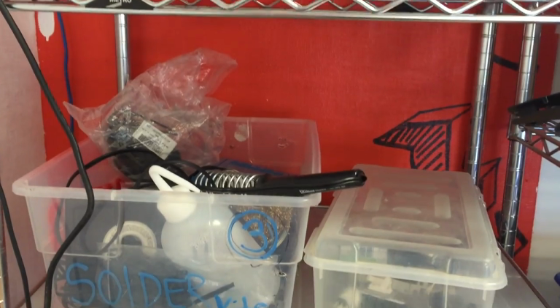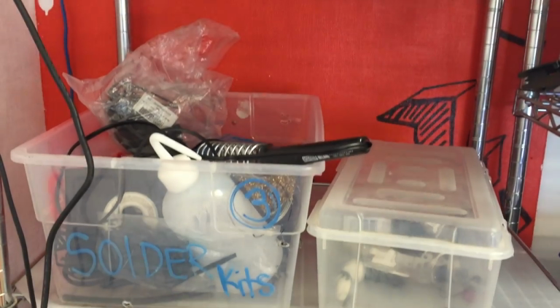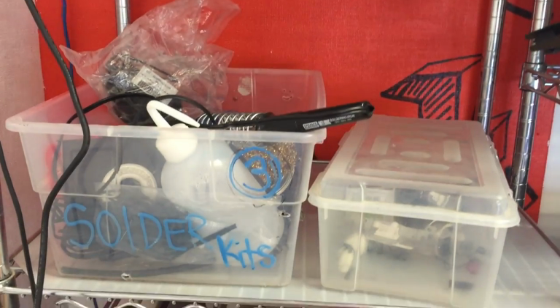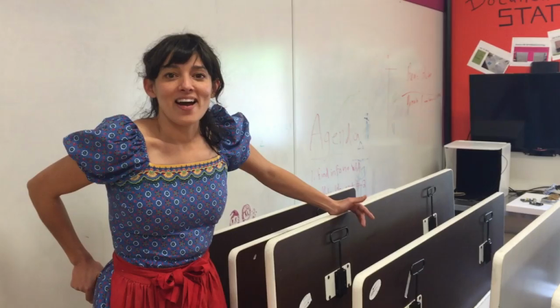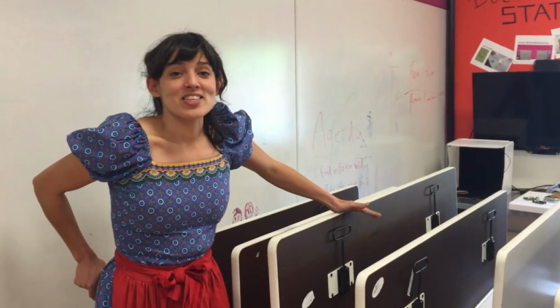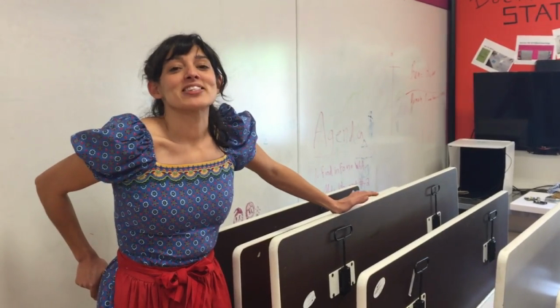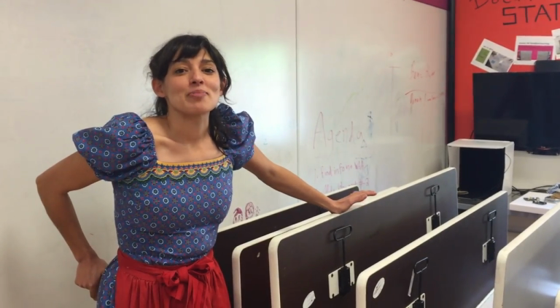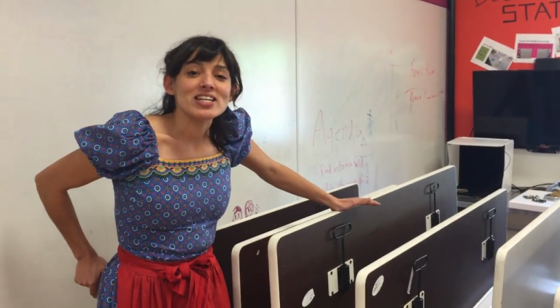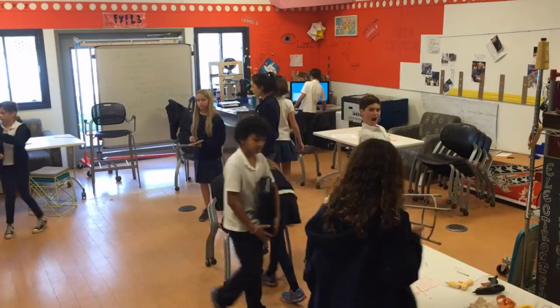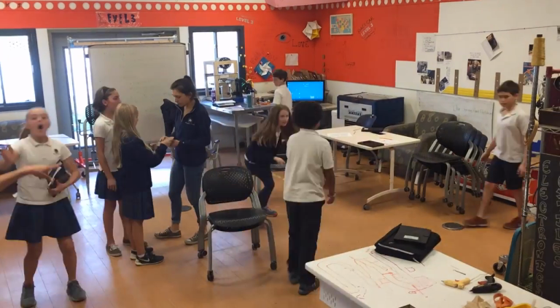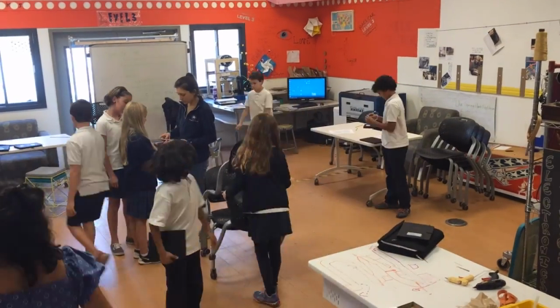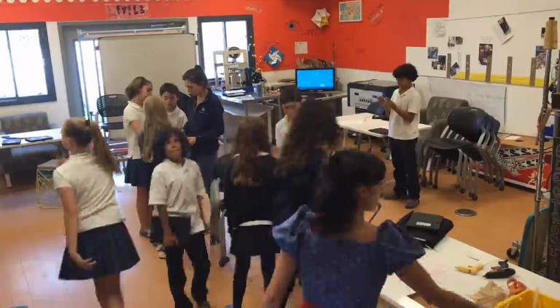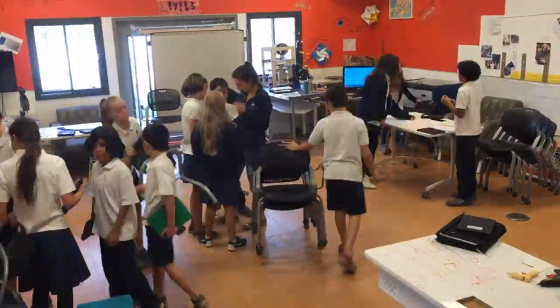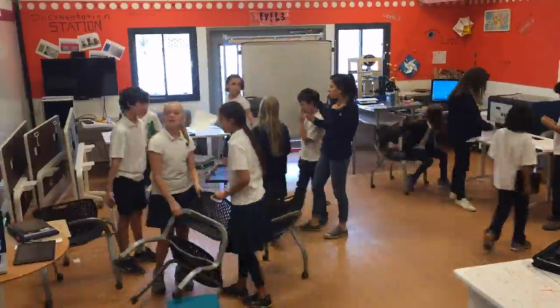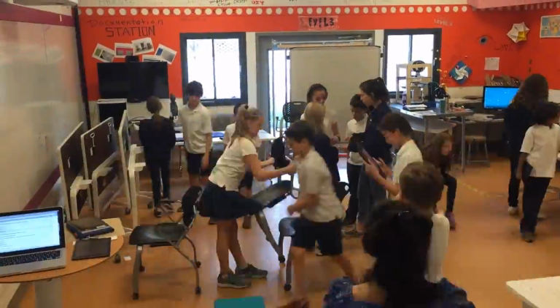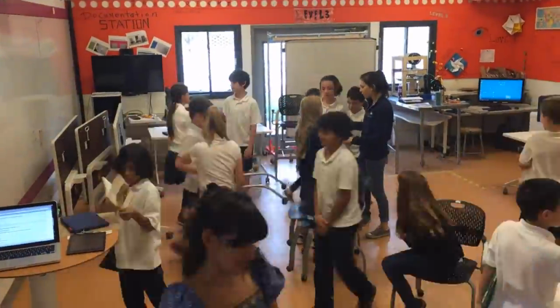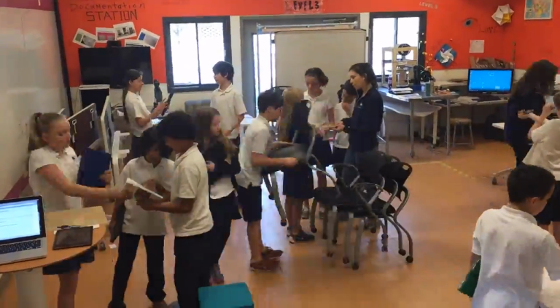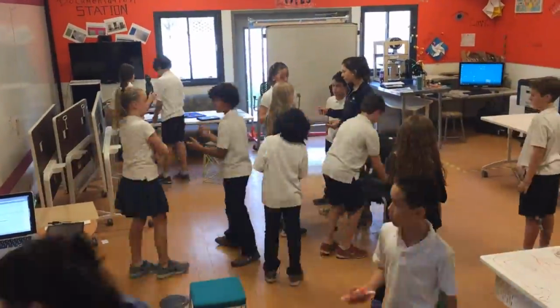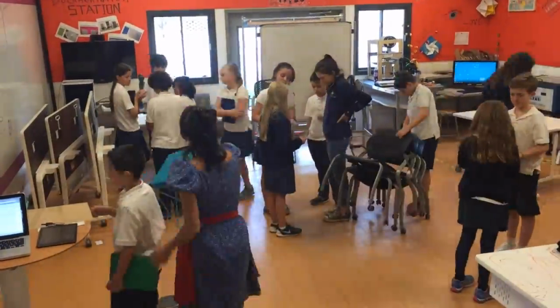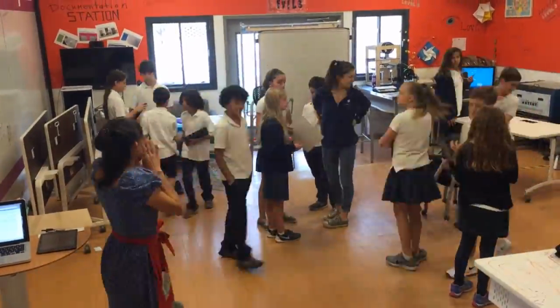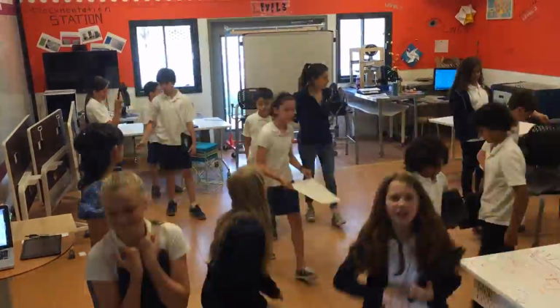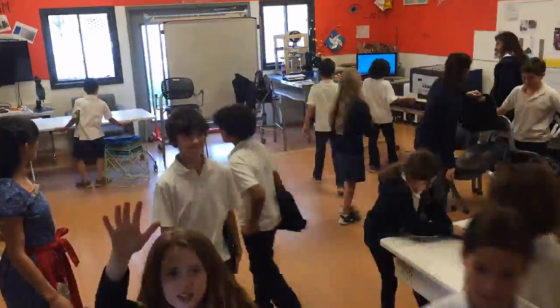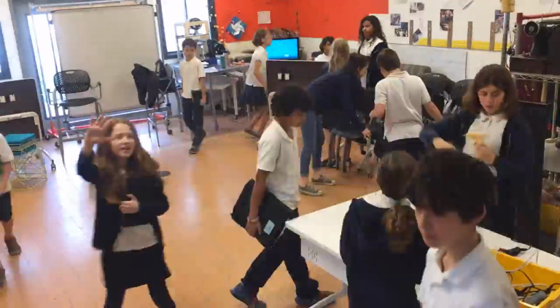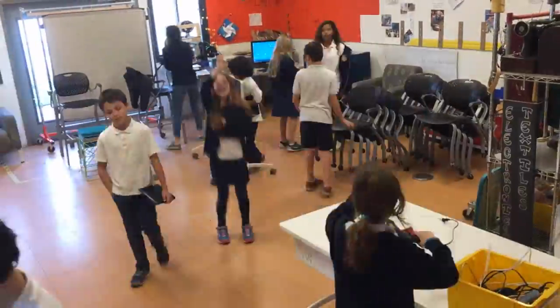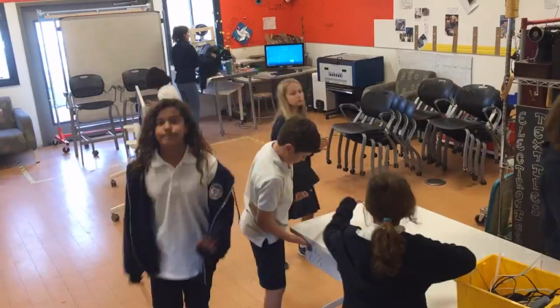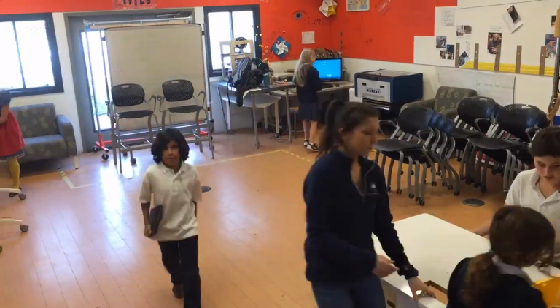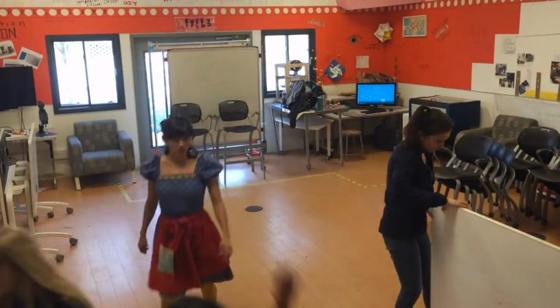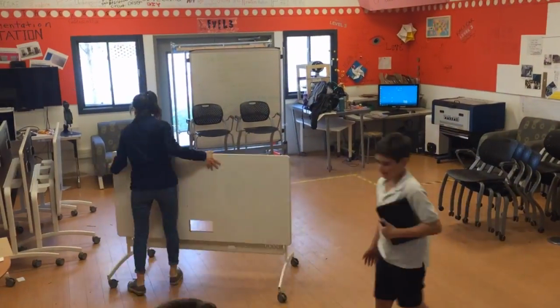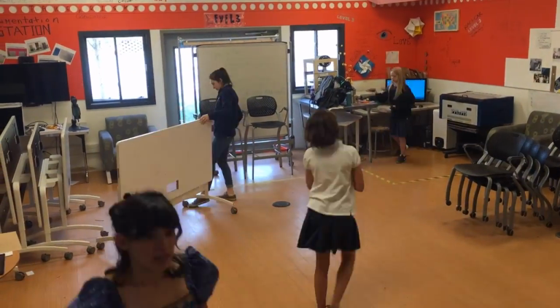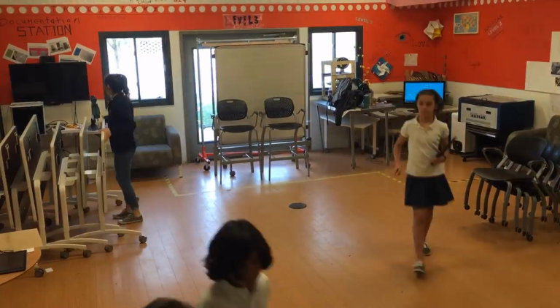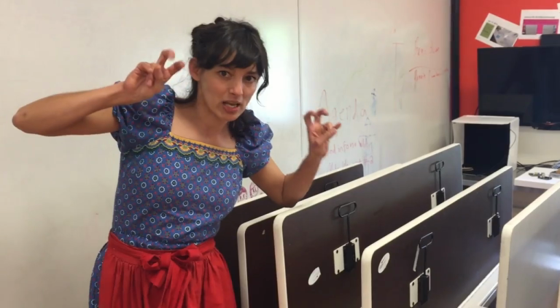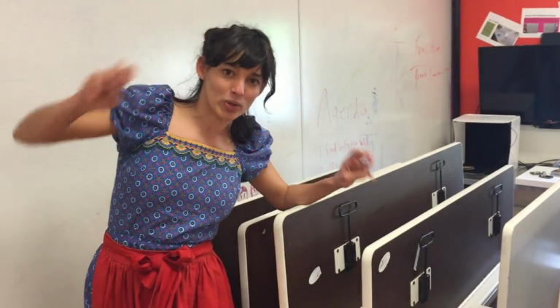Power supplies. Another thing that makes the iLab unique is the fact that students can arrange their work area how they want, when they want to do it, because all of the furniture can be stacked and folded and put against the sides of the walls in a reset mode.